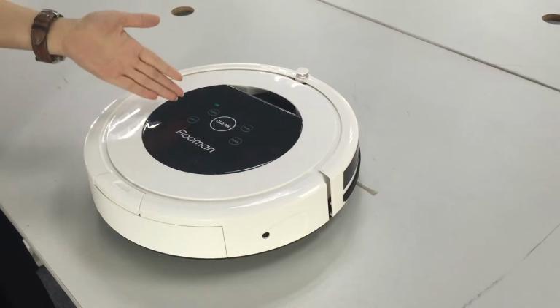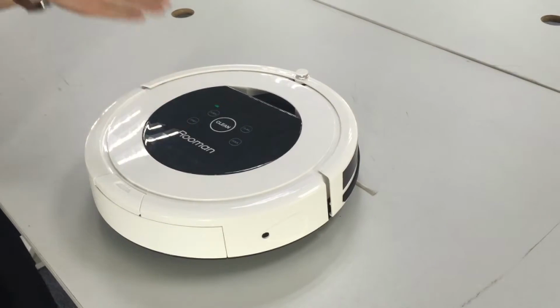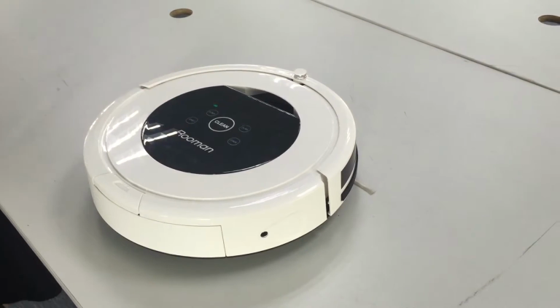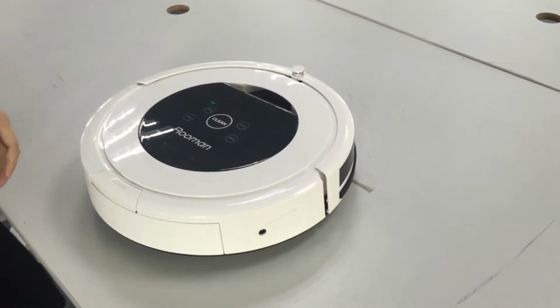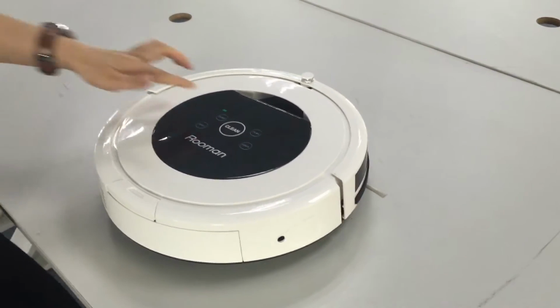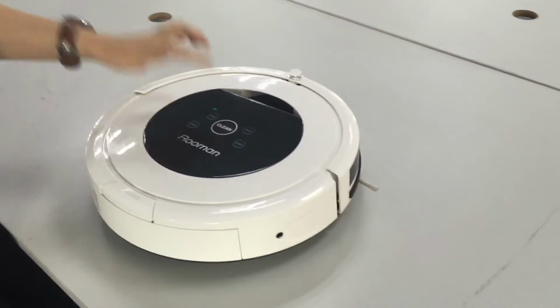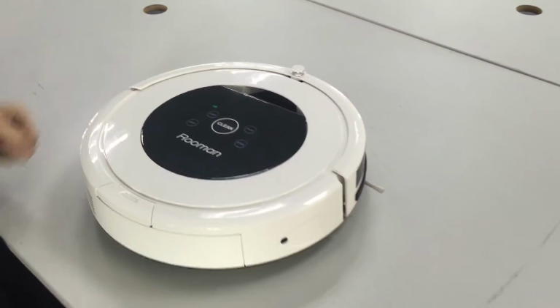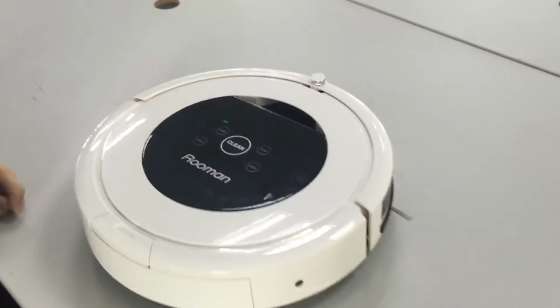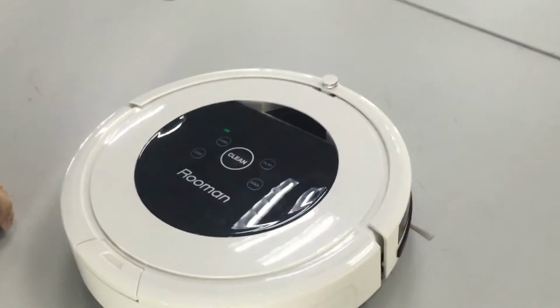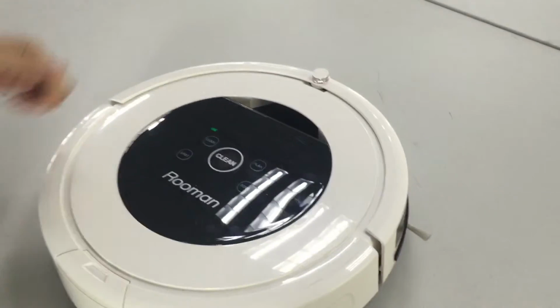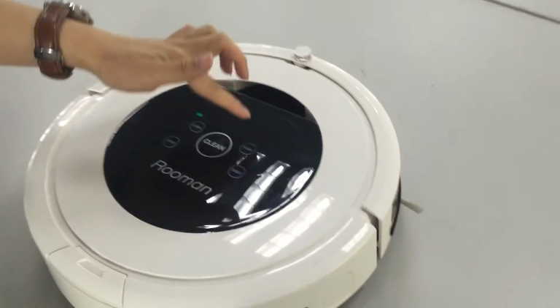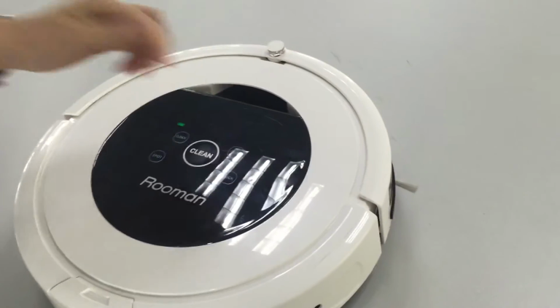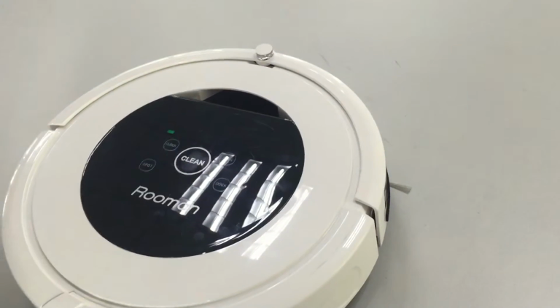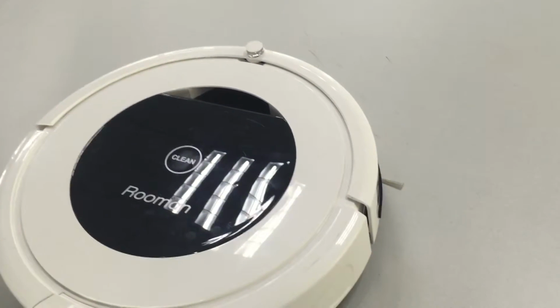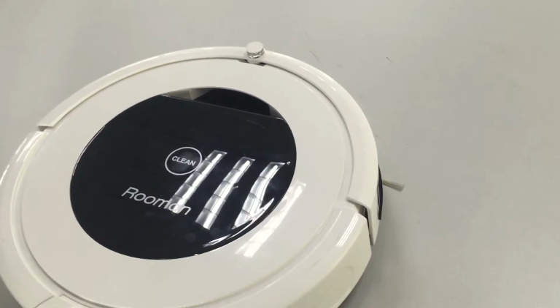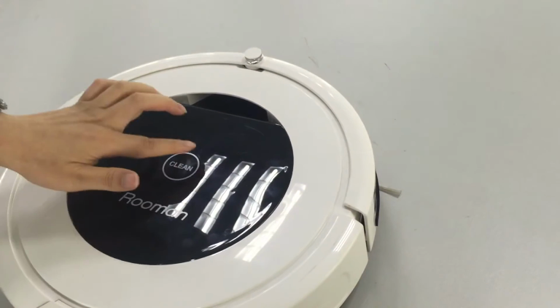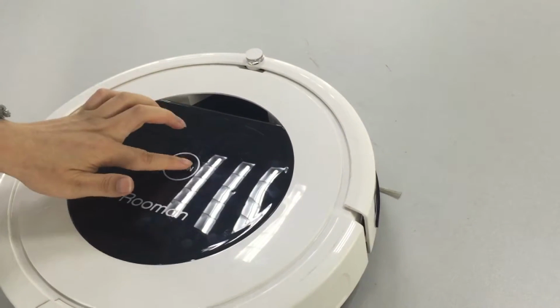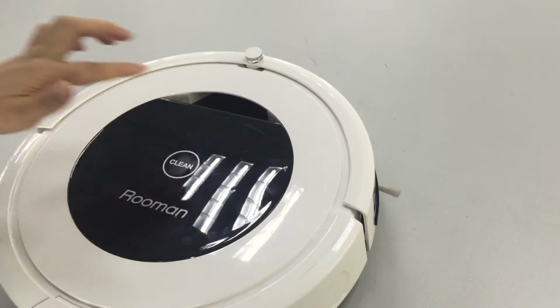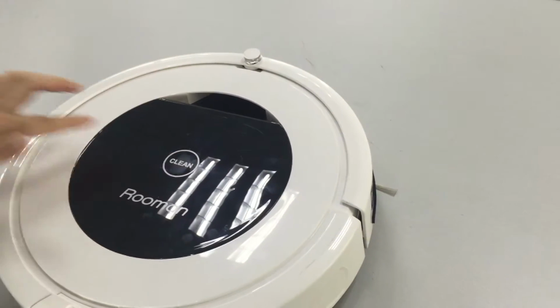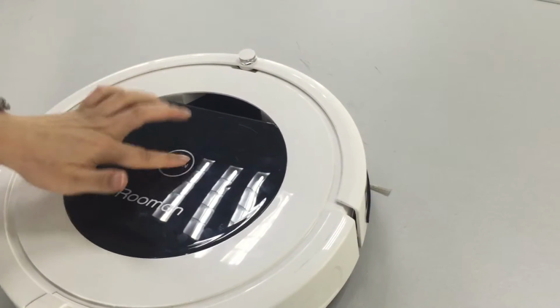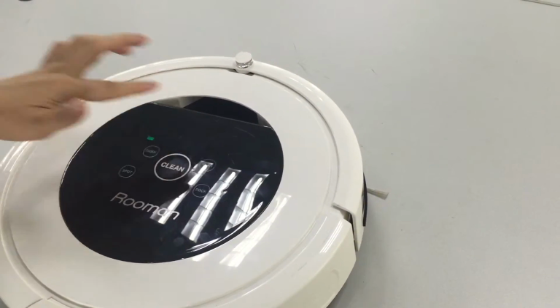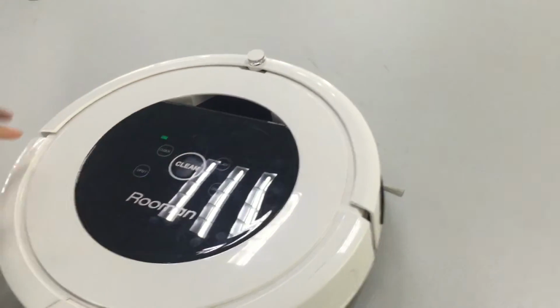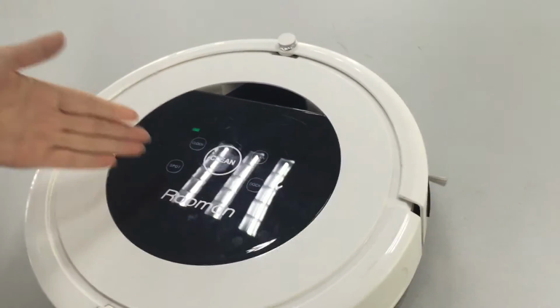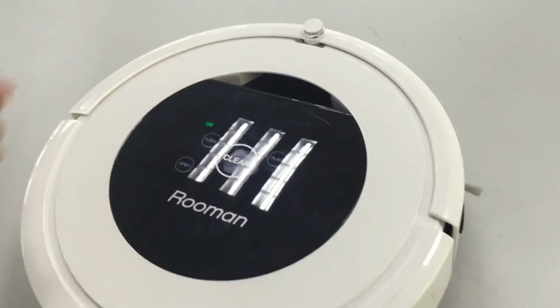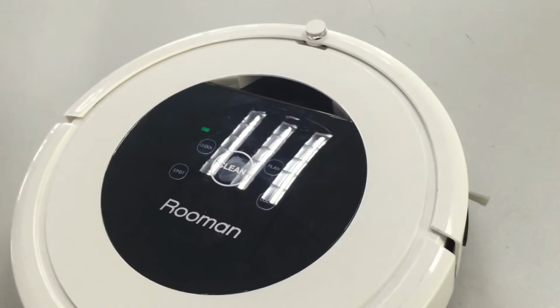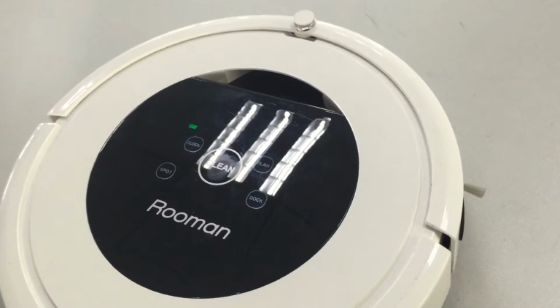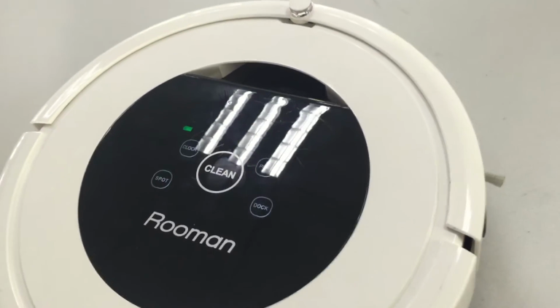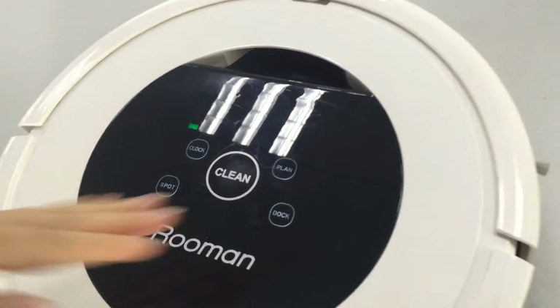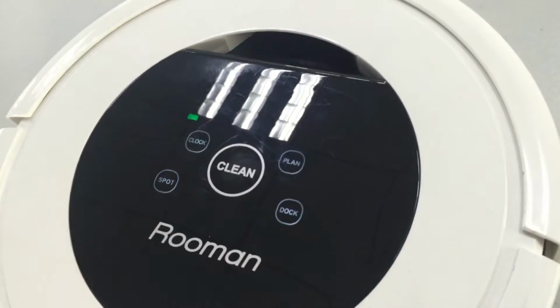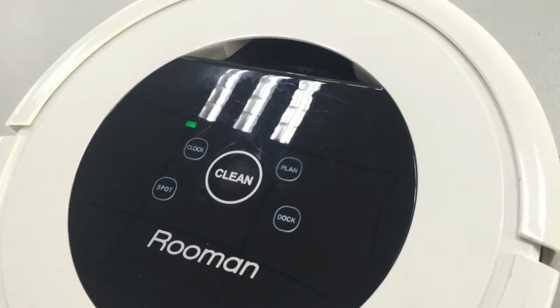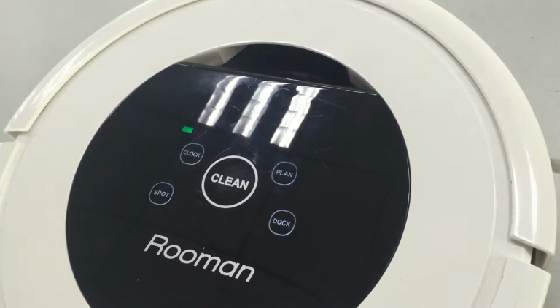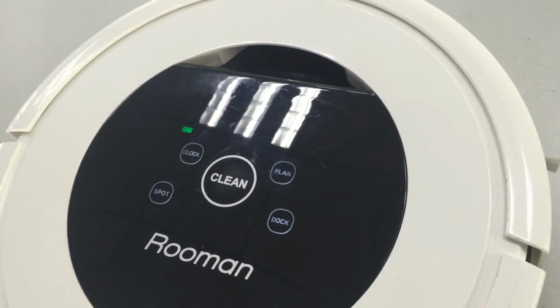There are four function buttons. Clock is to set up time. Plan is to set up a cleaning schedule from Monday to Sunday. Spot means spot cleaning. Dock means auto recharge.